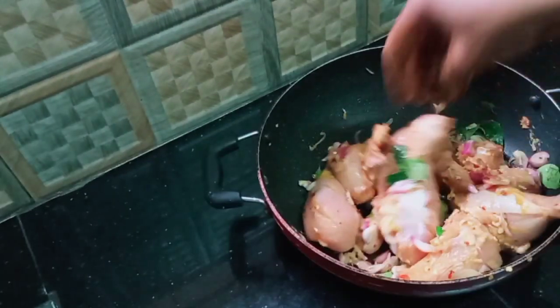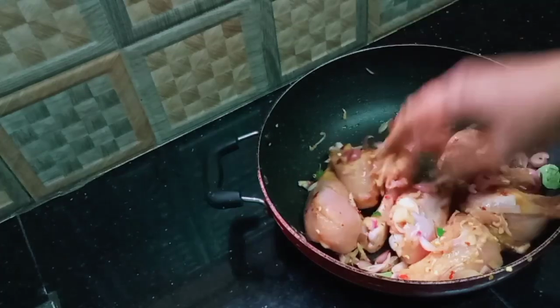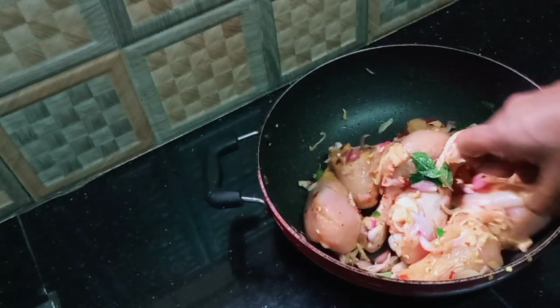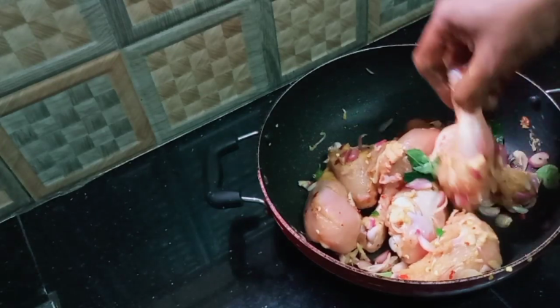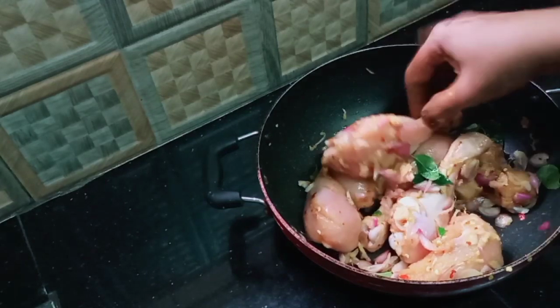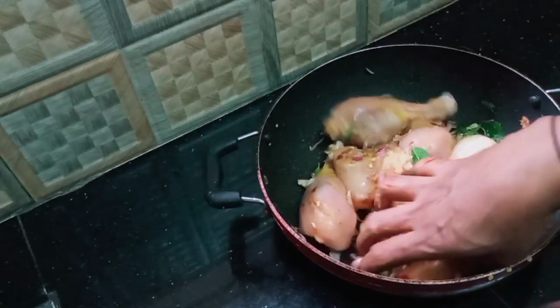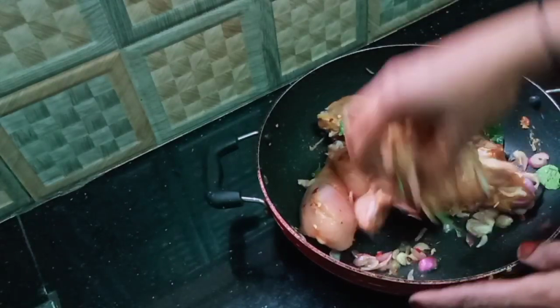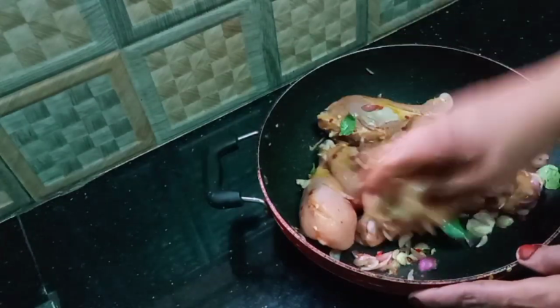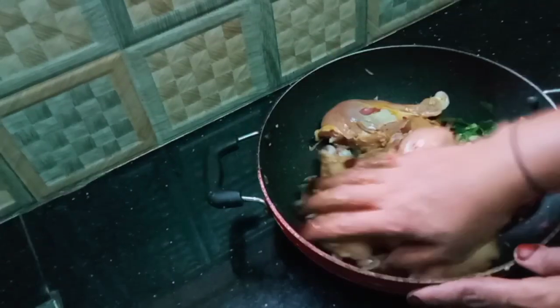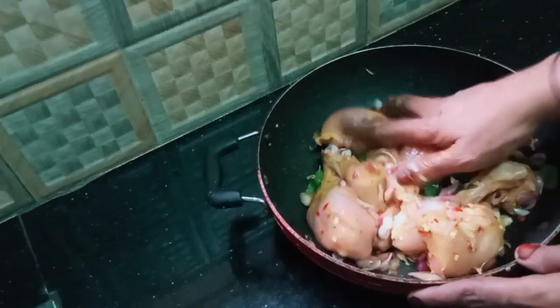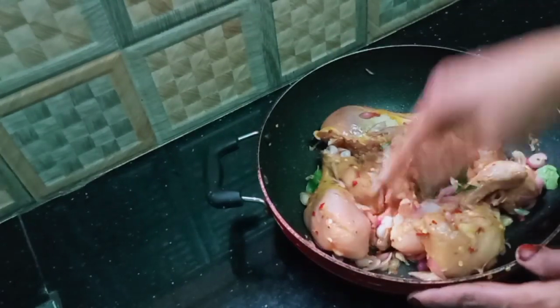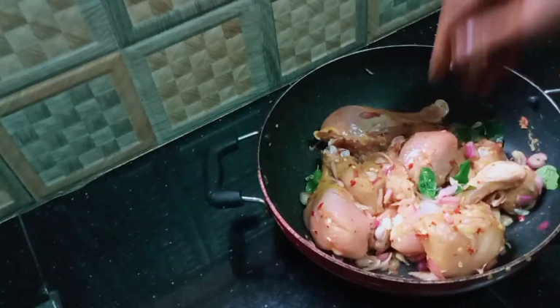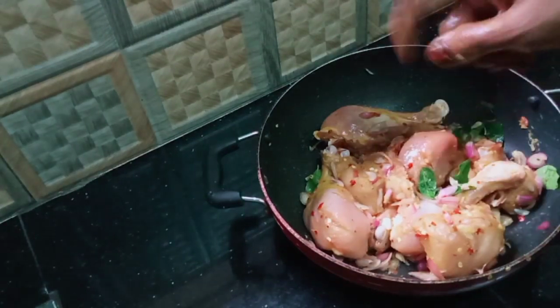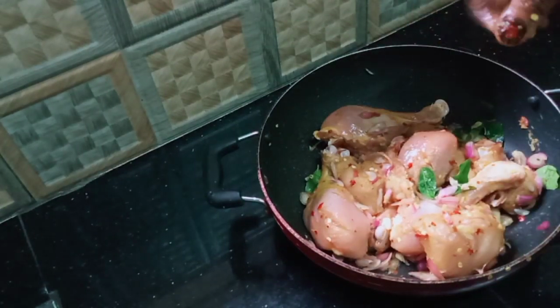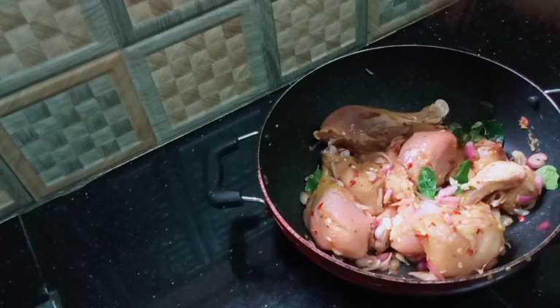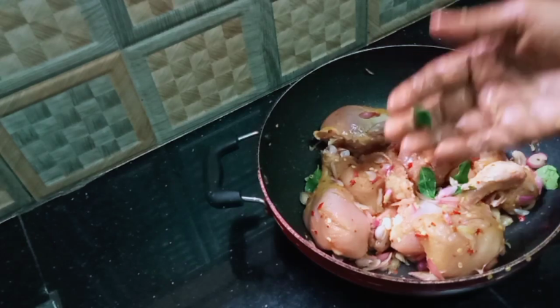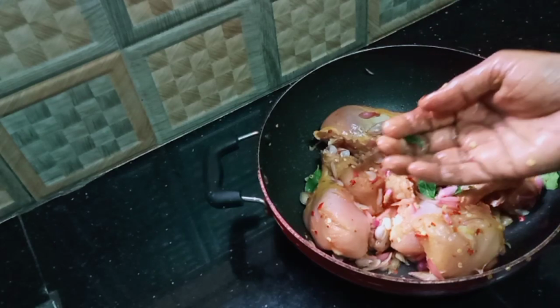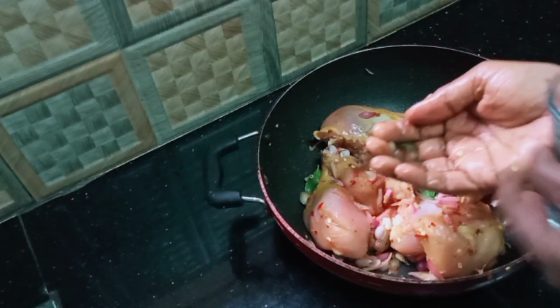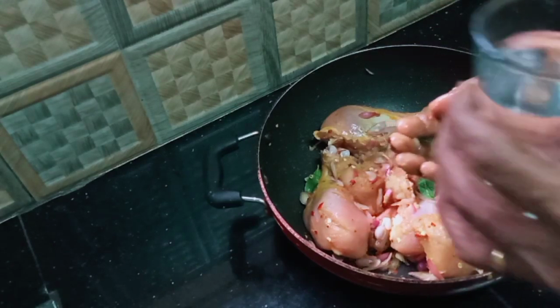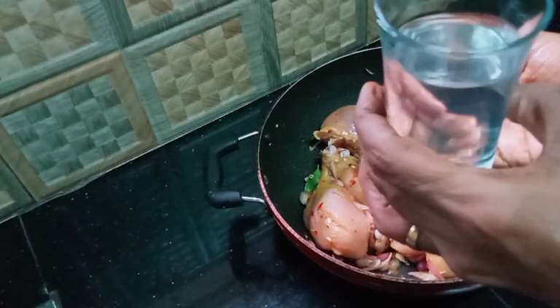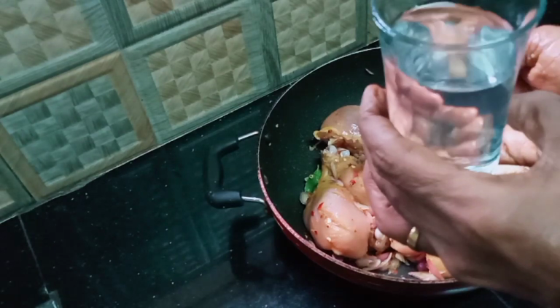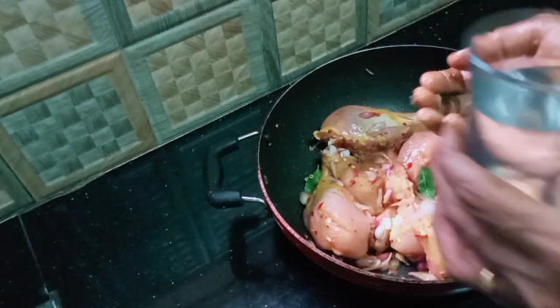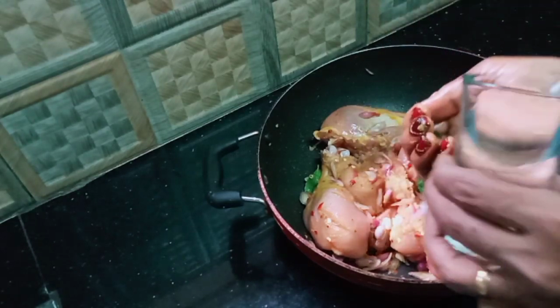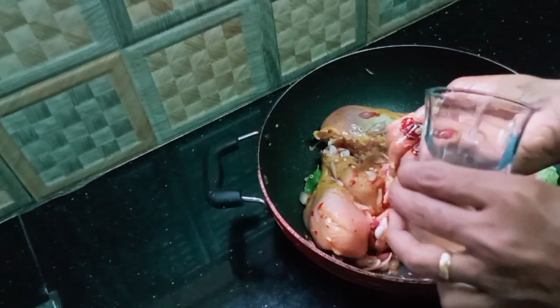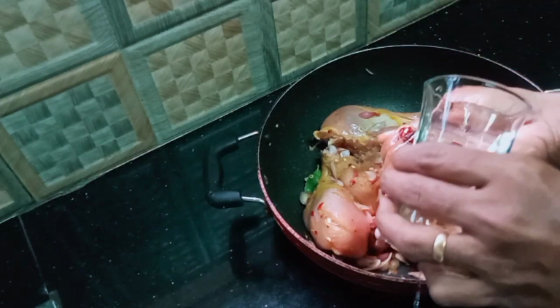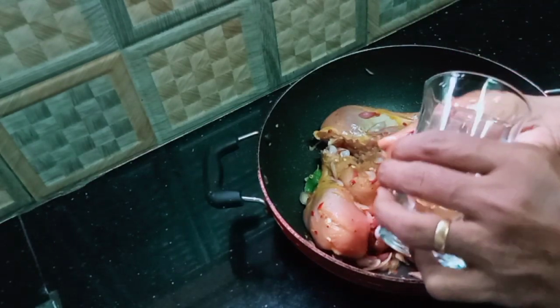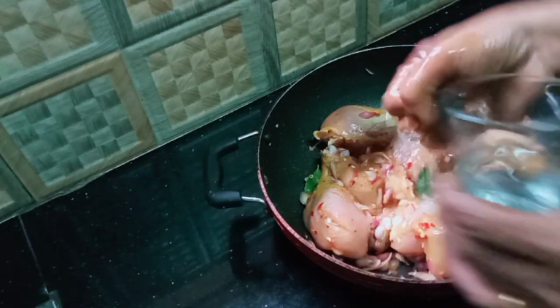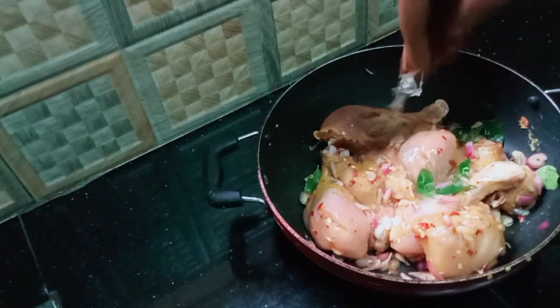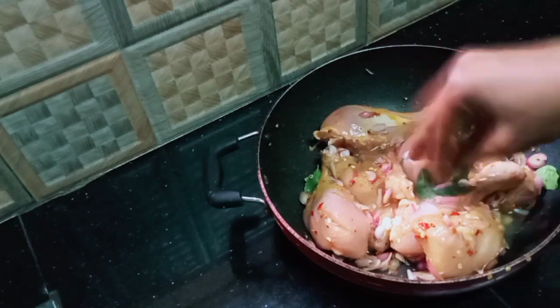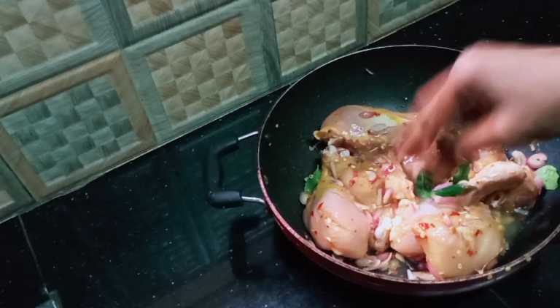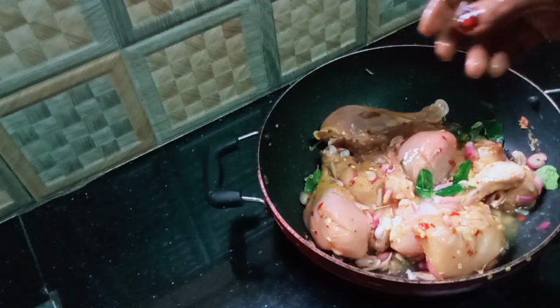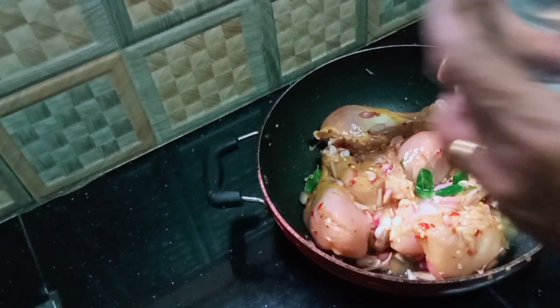Now we have to cook the chicken for a long time. If you take chicken to cook, you should cook it for a long time.